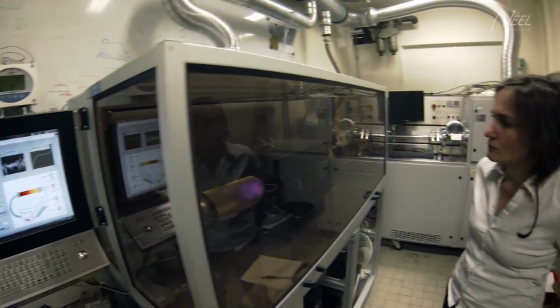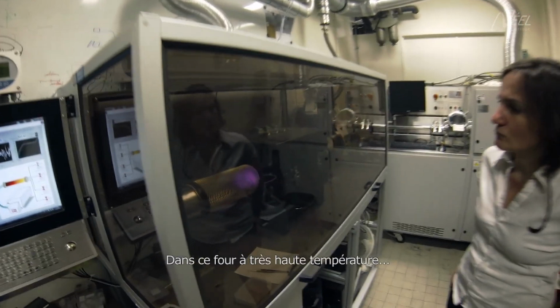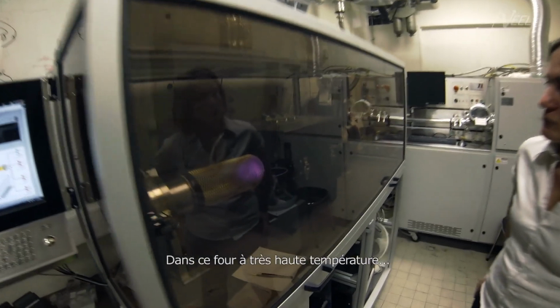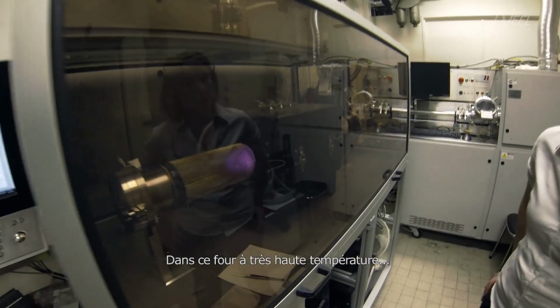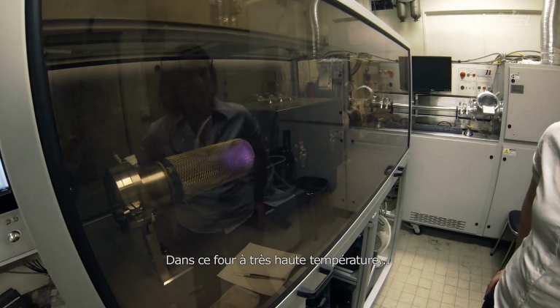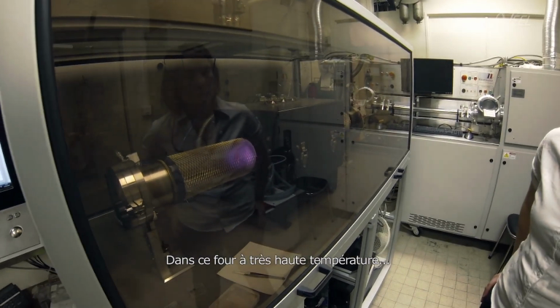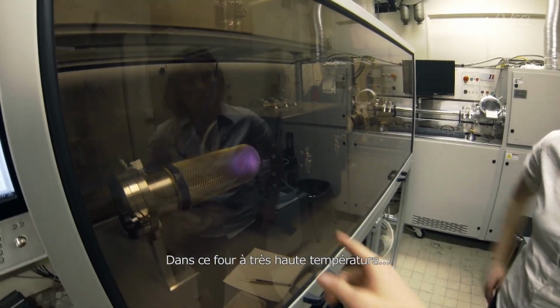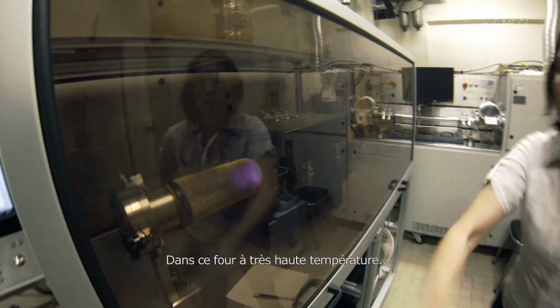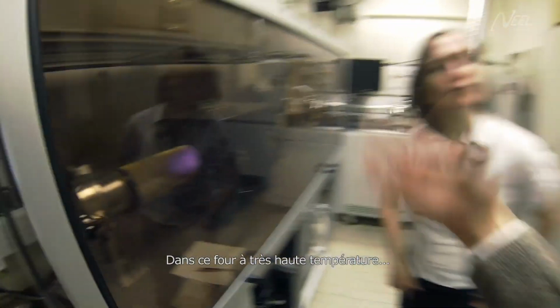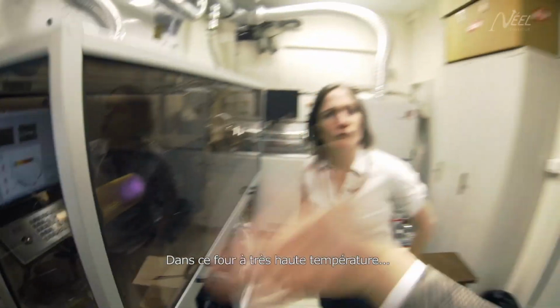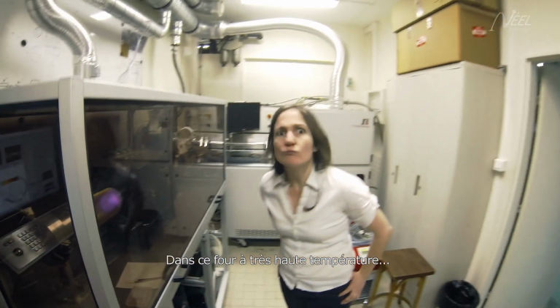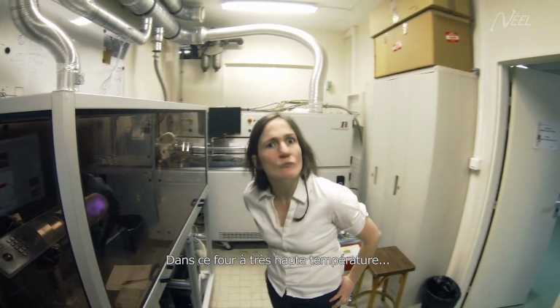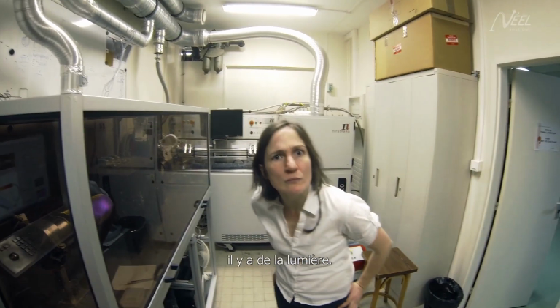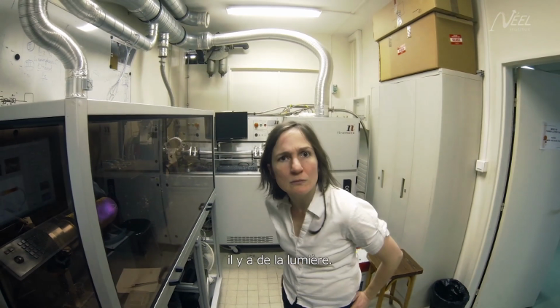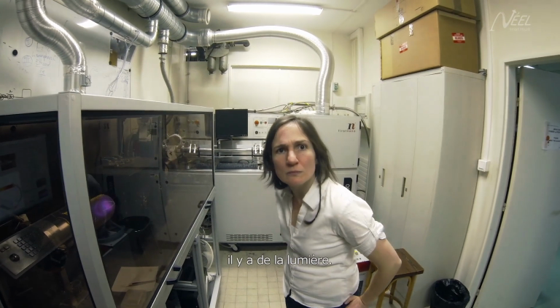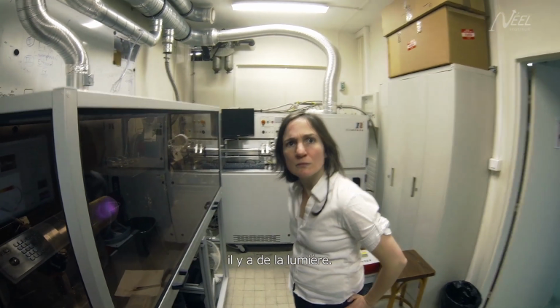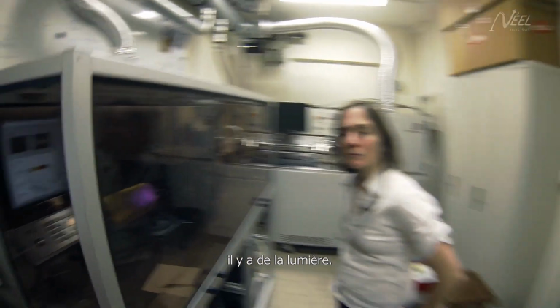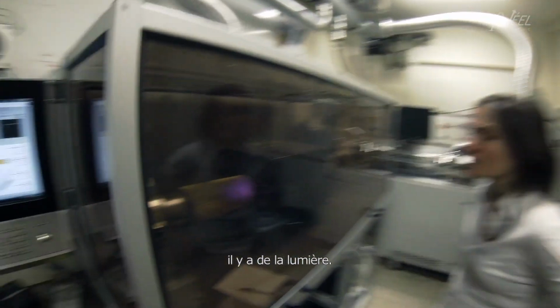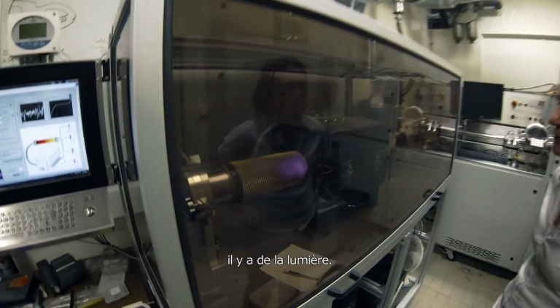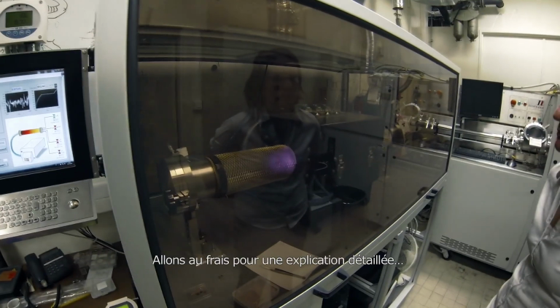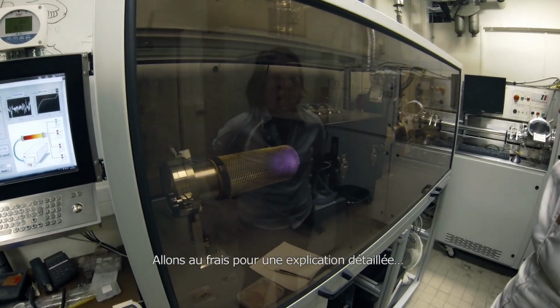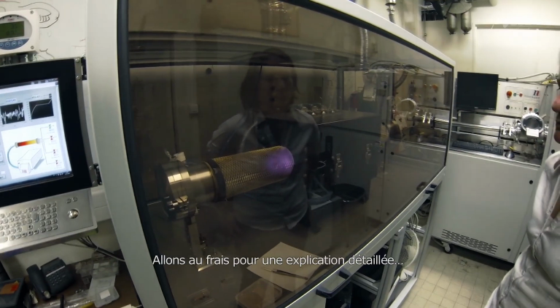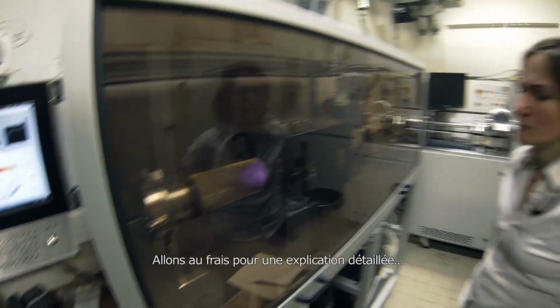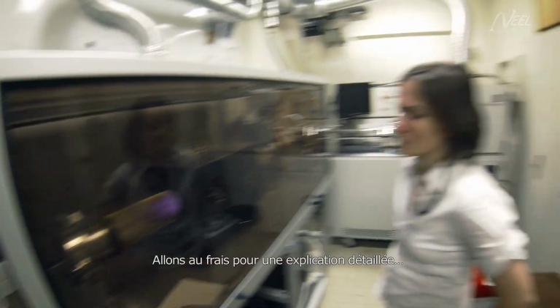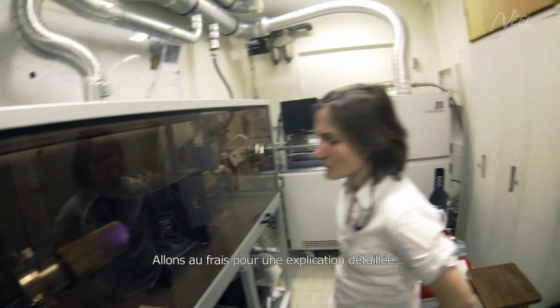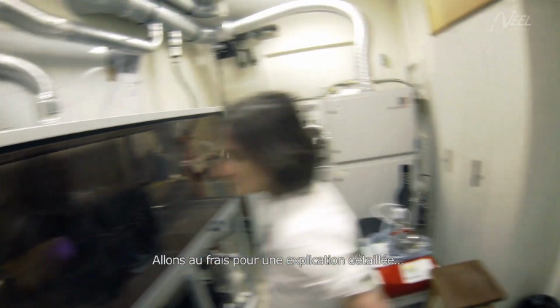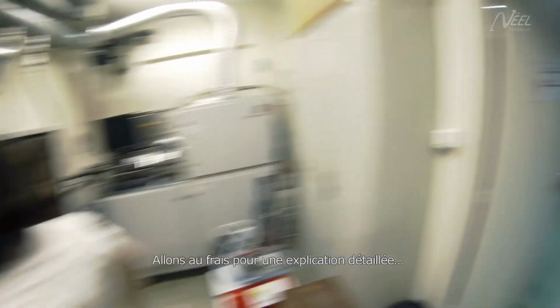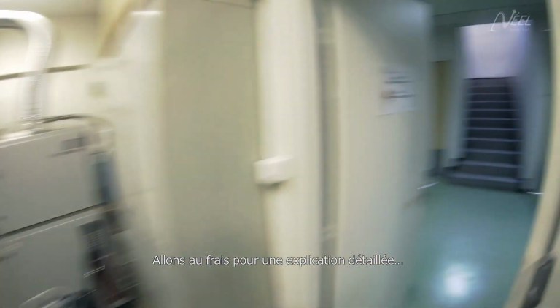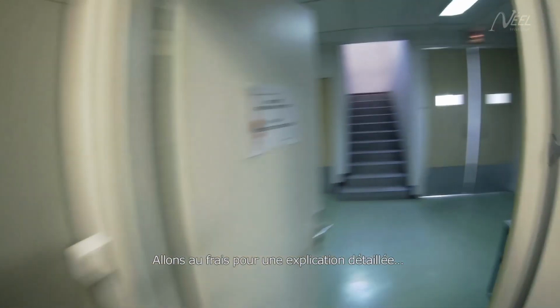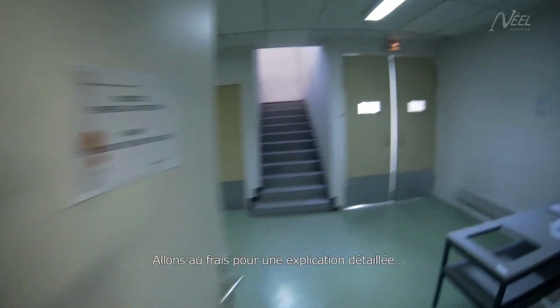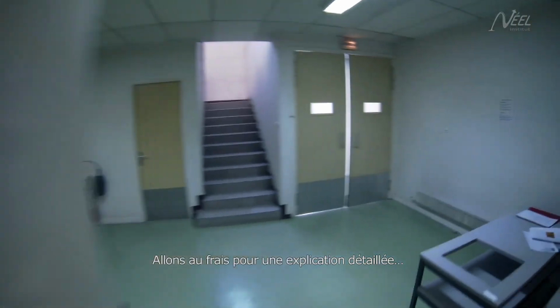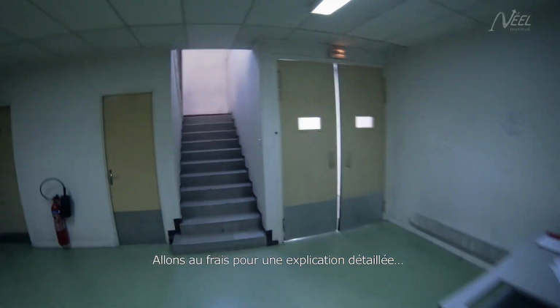In this oven, at a very high temperature — let there be light! Well, let's move into a cooler place for a more detailed explanation.